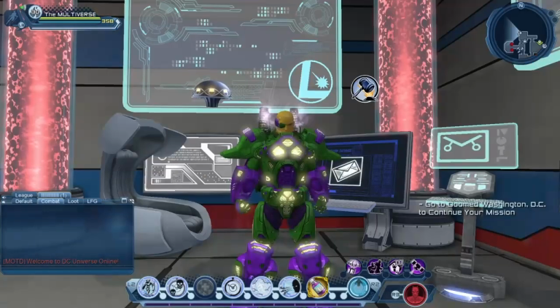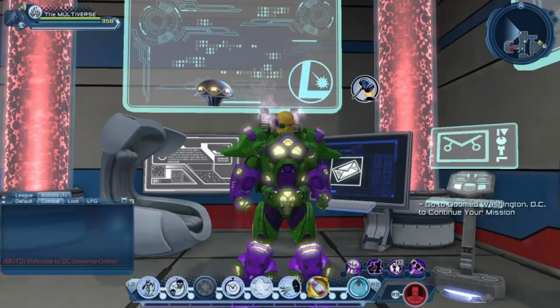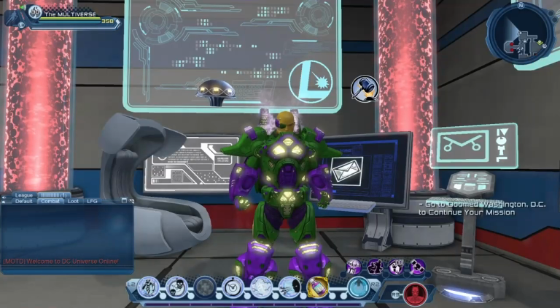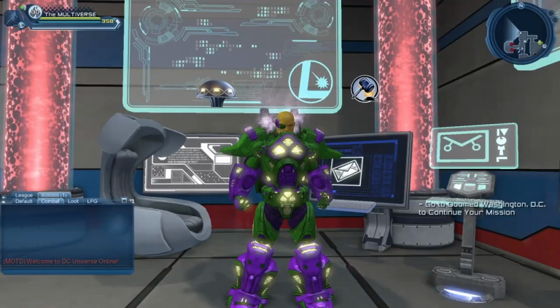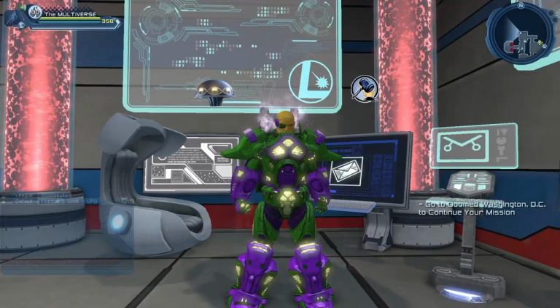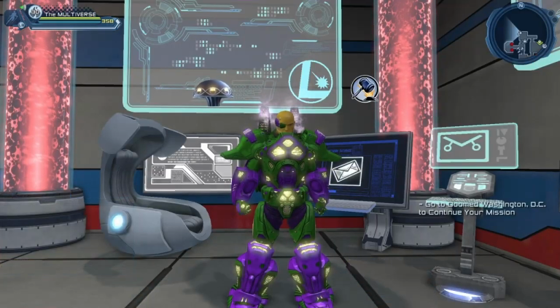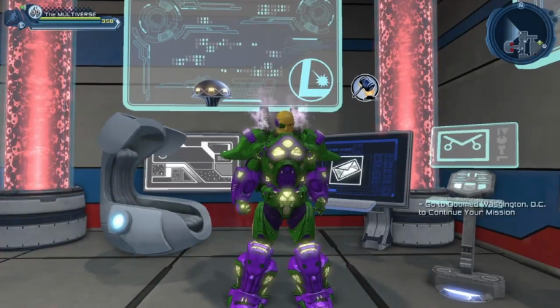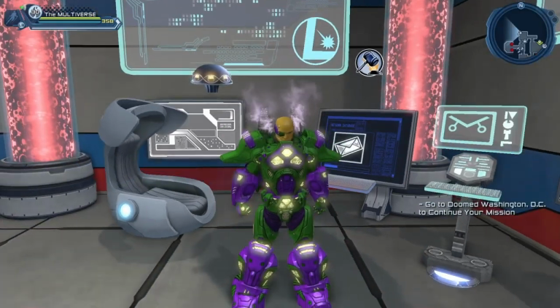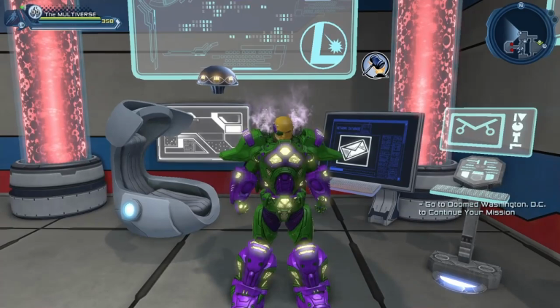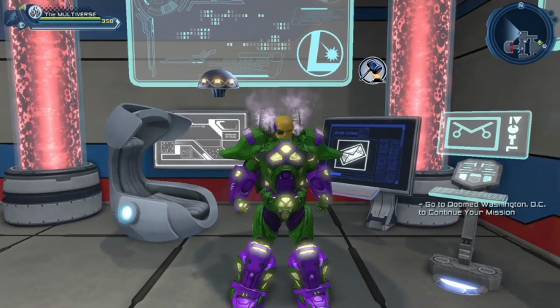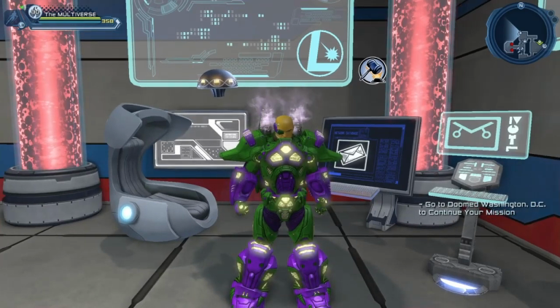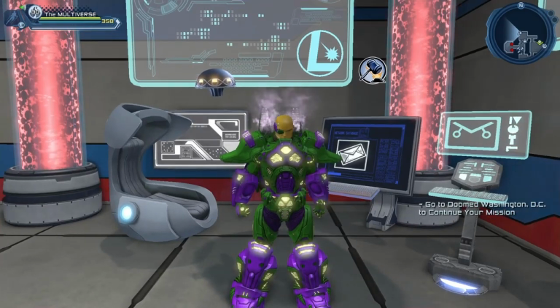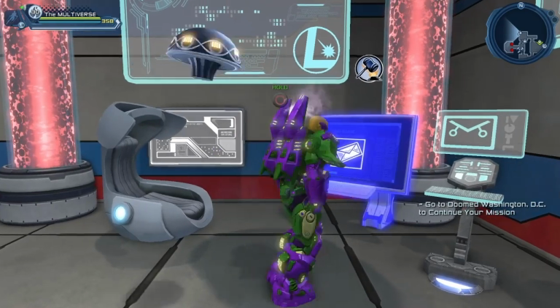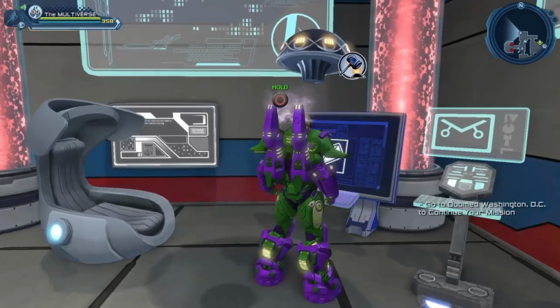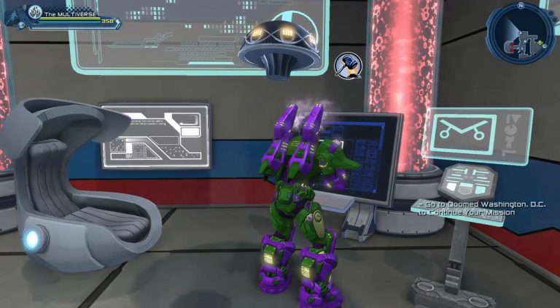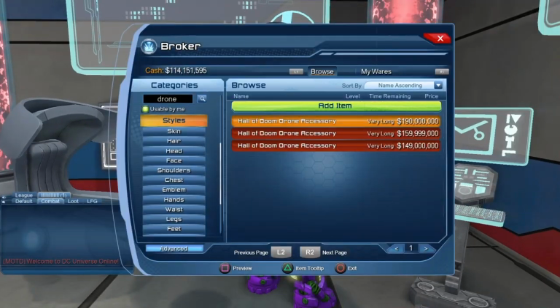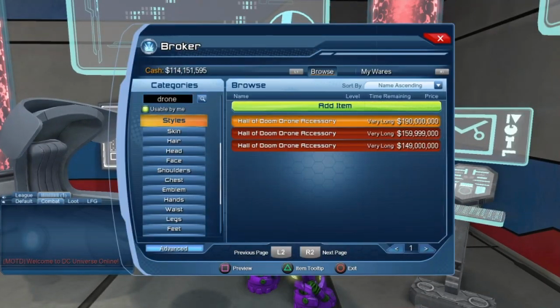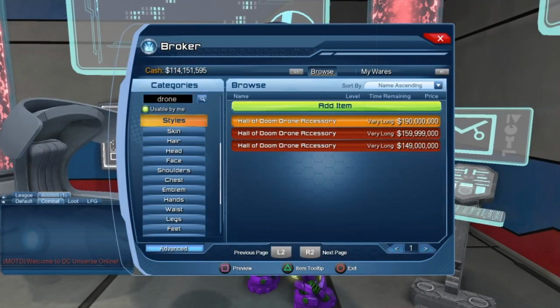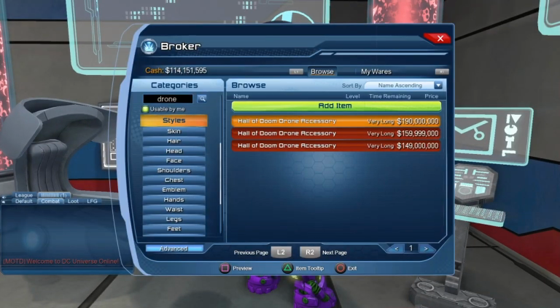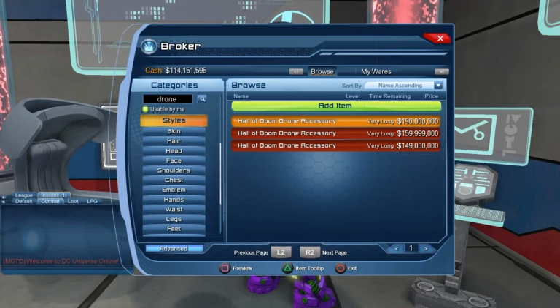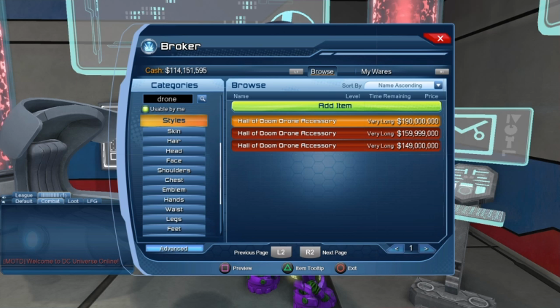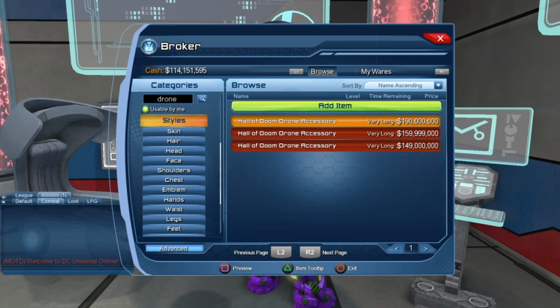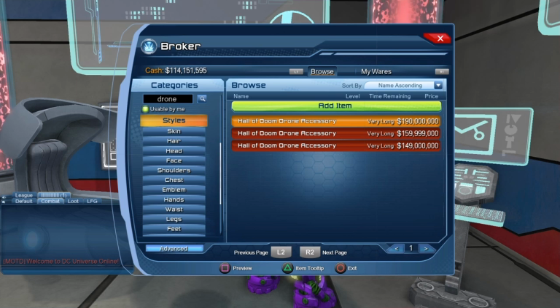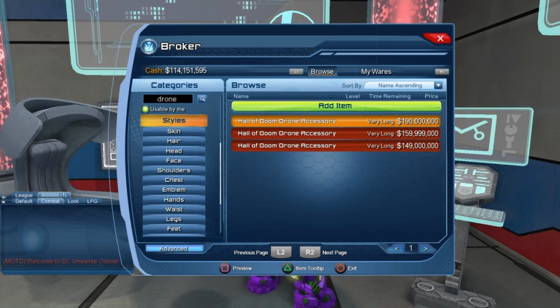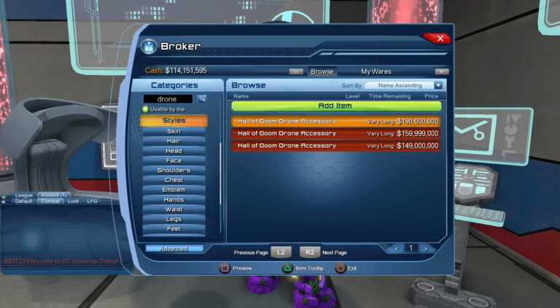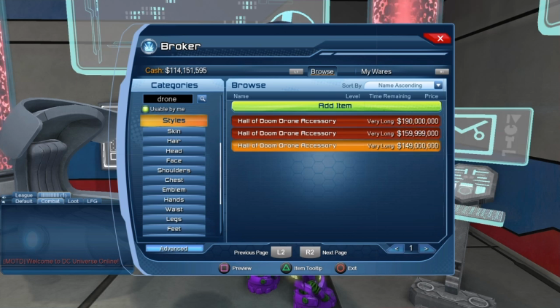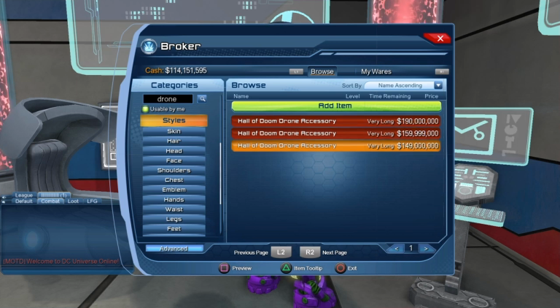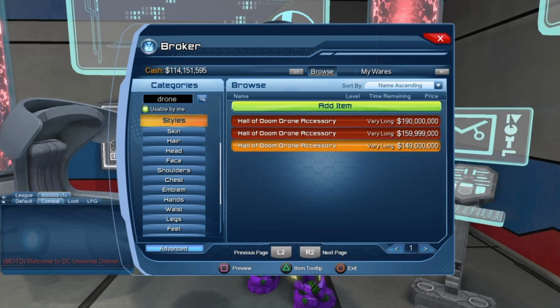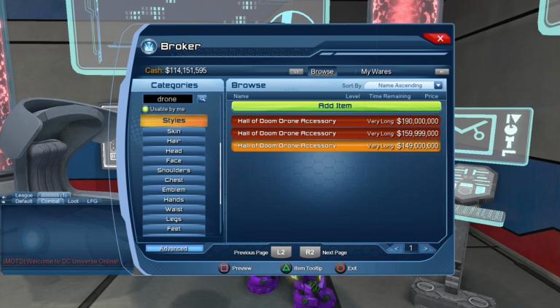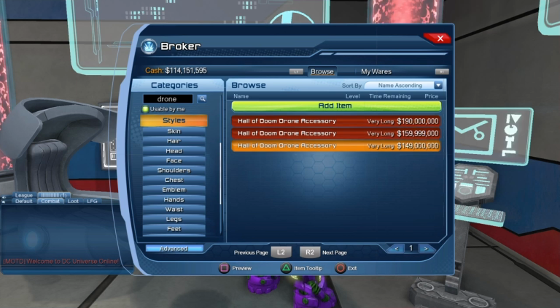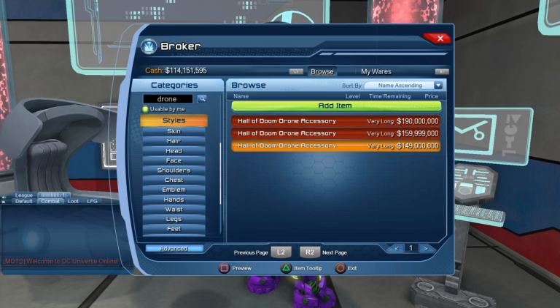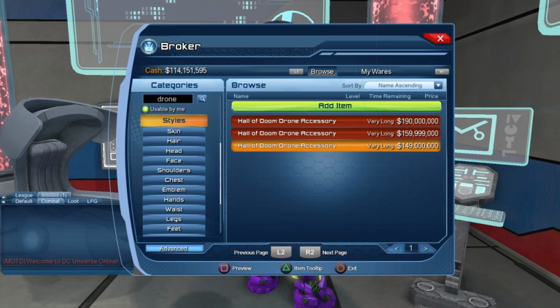If you cannot get it from the vendor for whatever reason, you can also get it from the broker. You can see the Hall of Doom drone accessory — it starts at 190 million but goes down to 149 million.